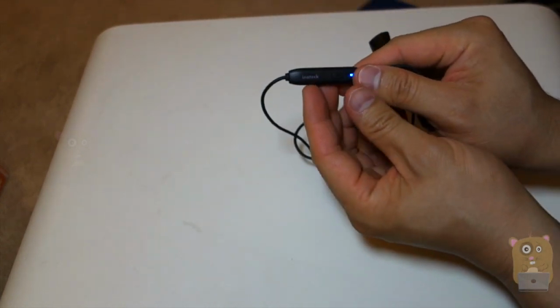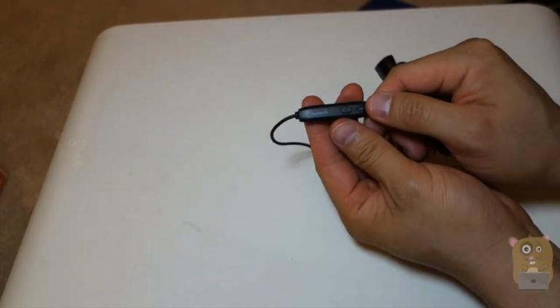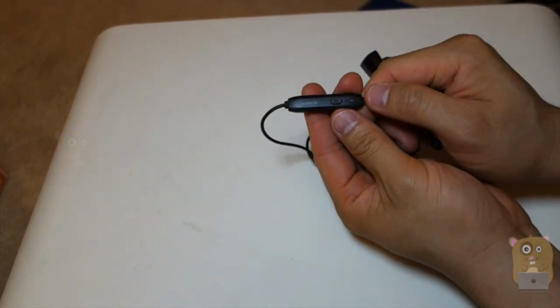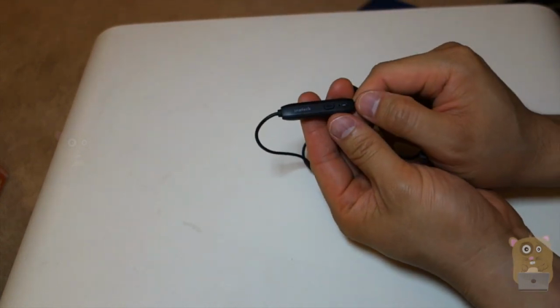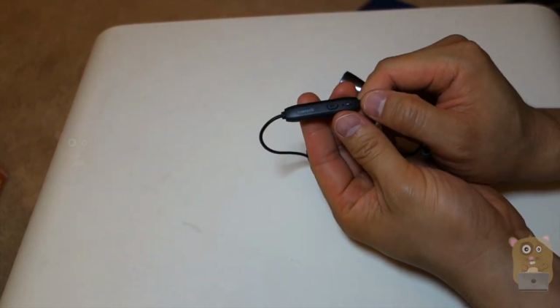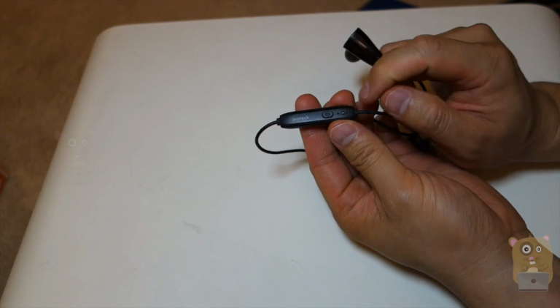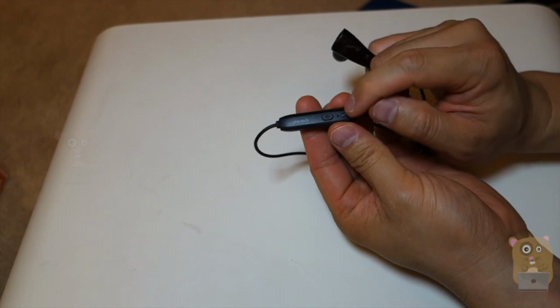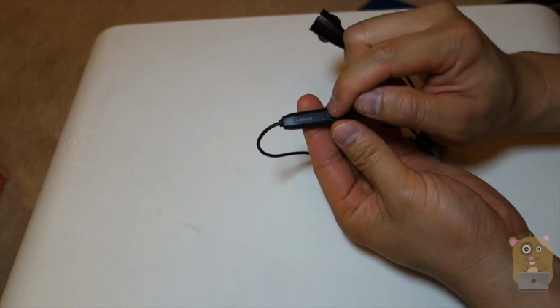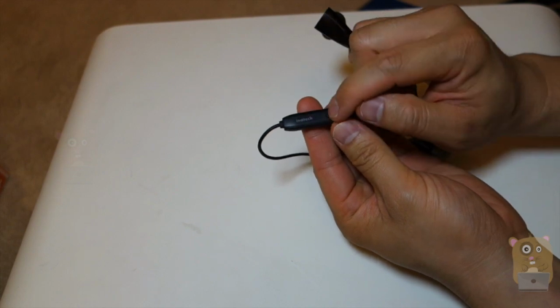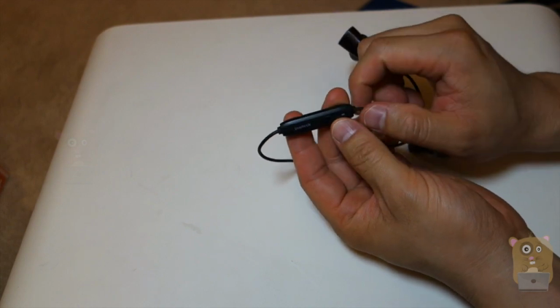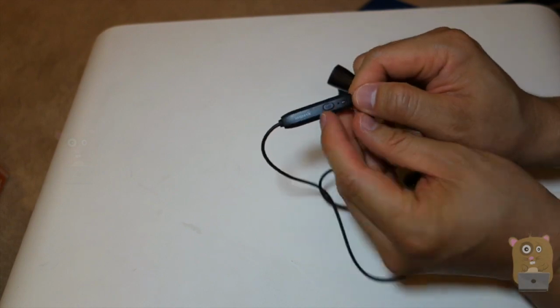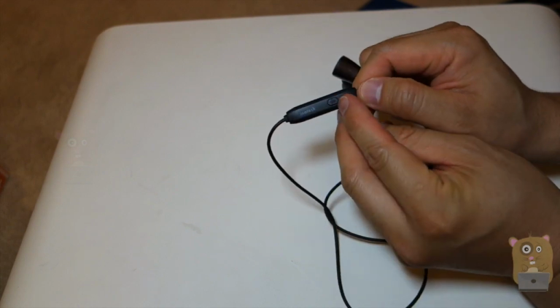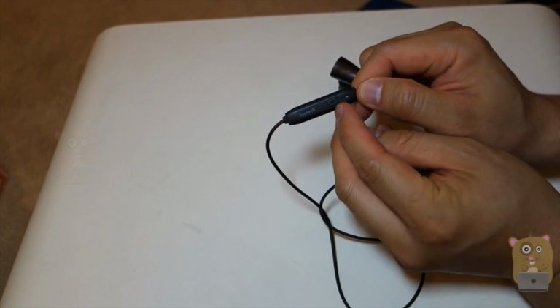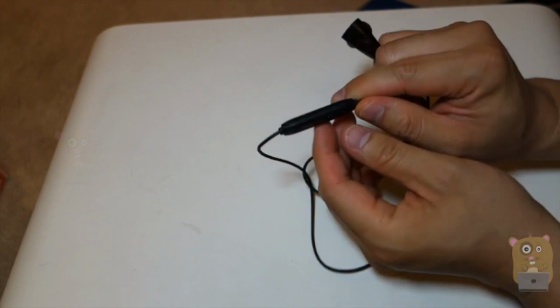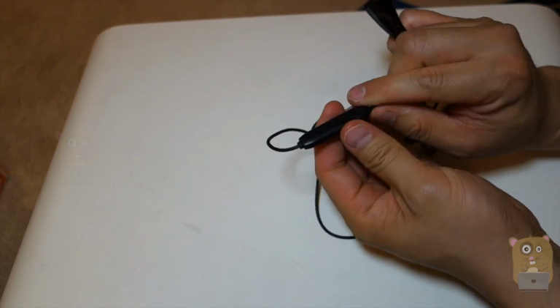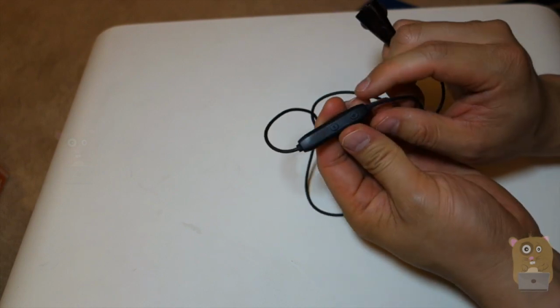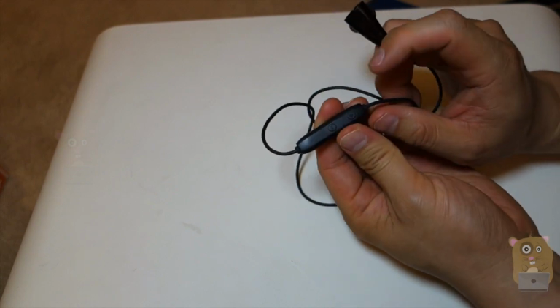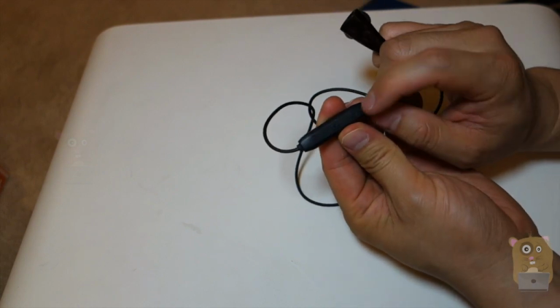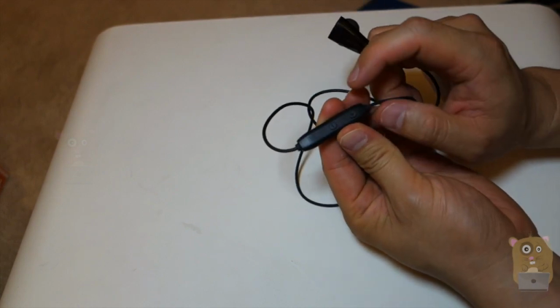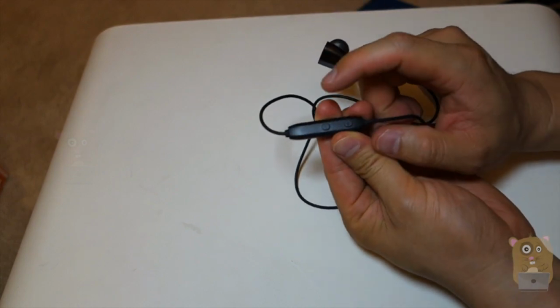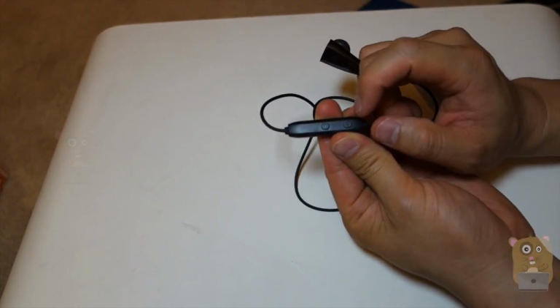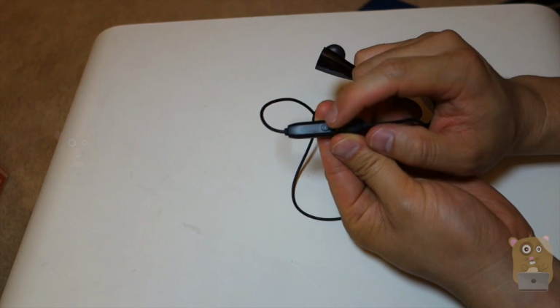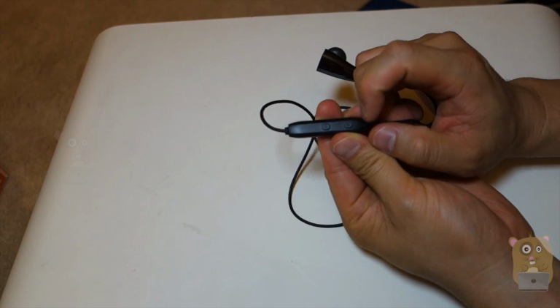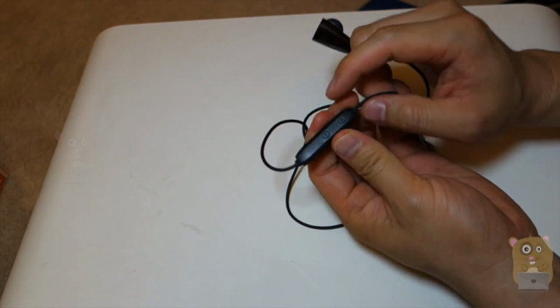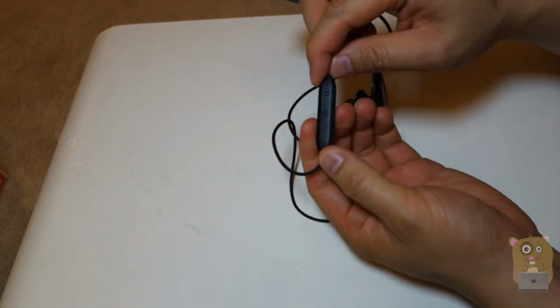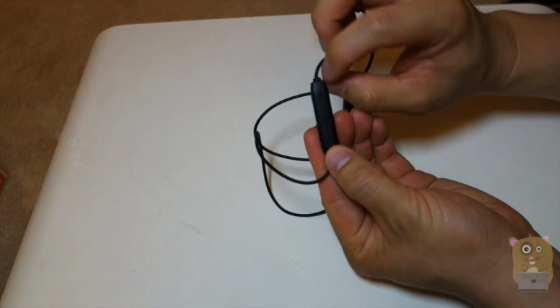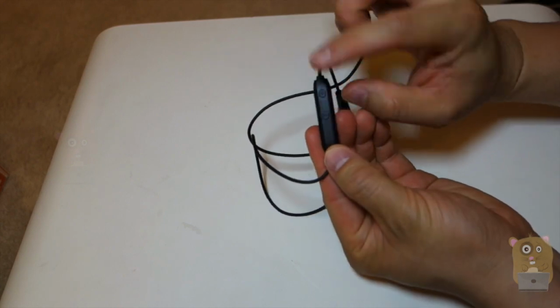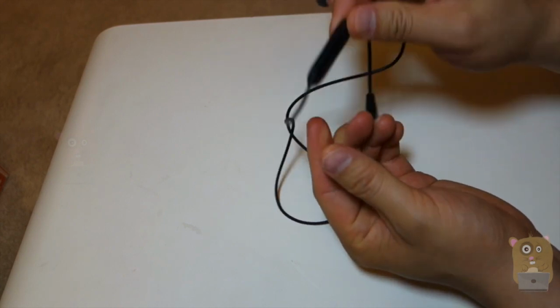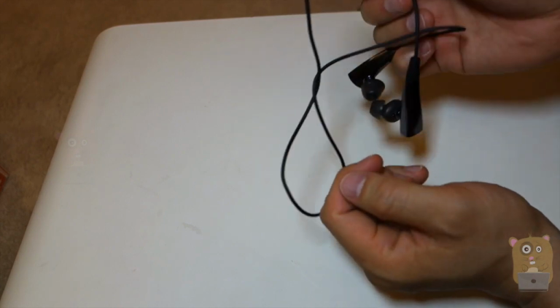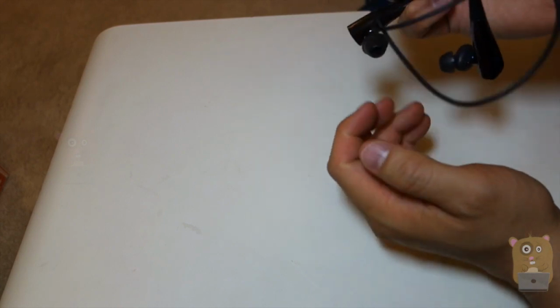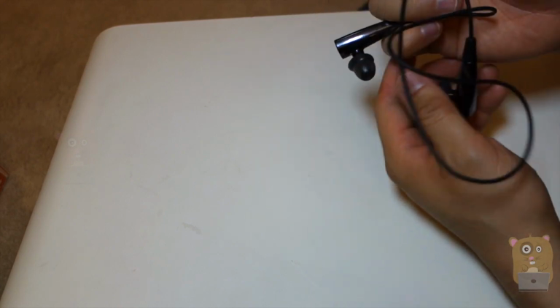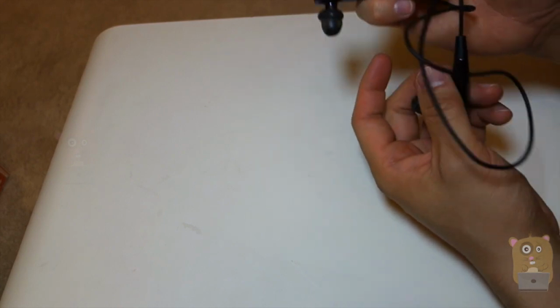Here's the control. We have microphone, power on, also play, pause, answer calls, and the volume on this other side here, plus or minus. Very self-explanatory.